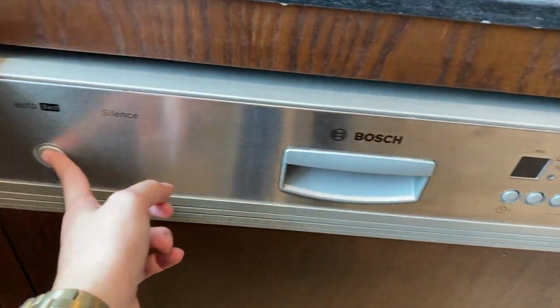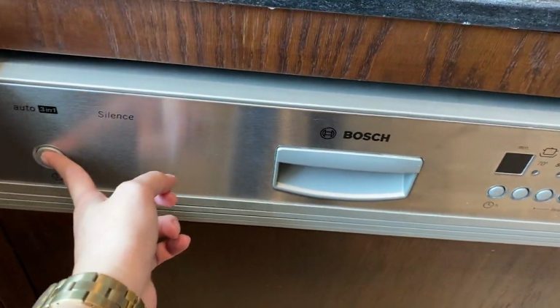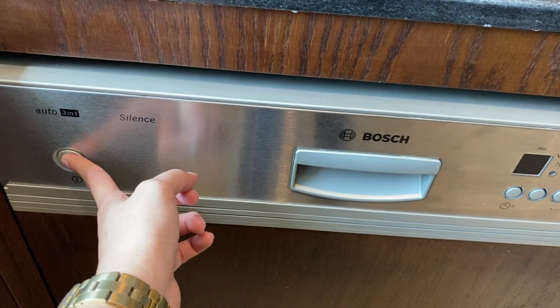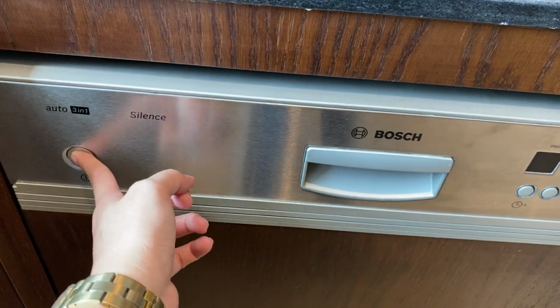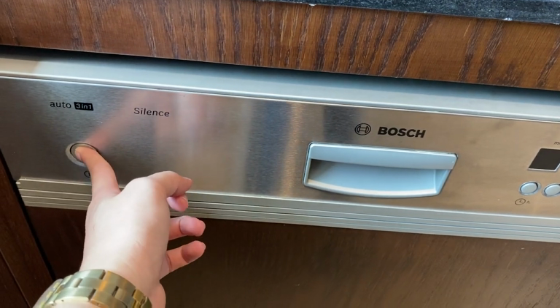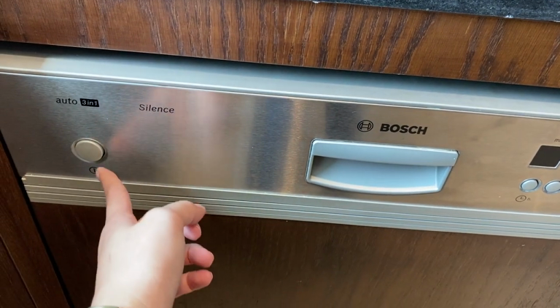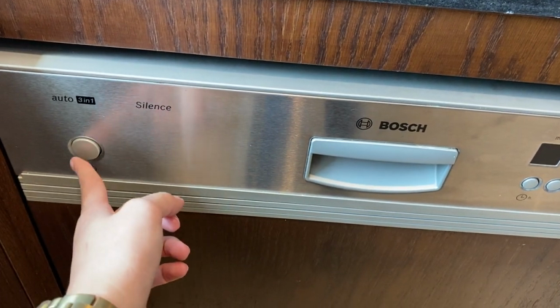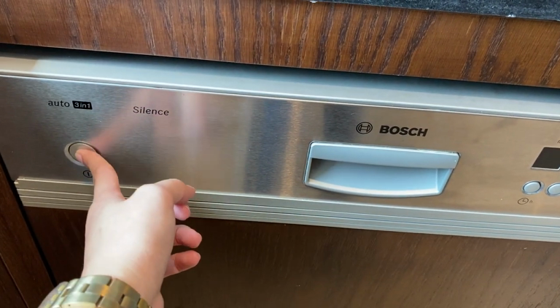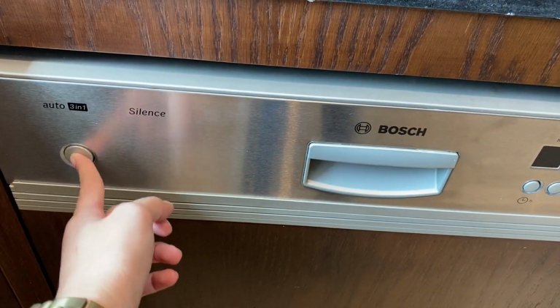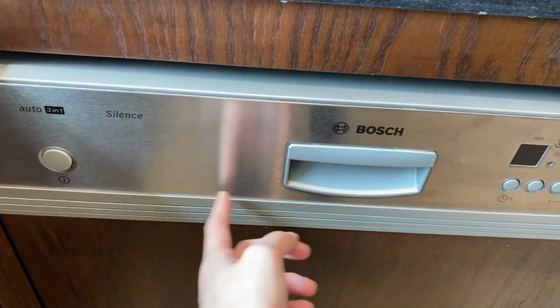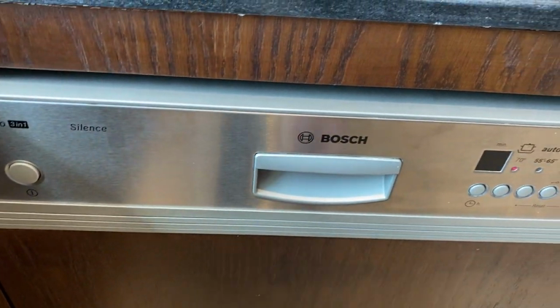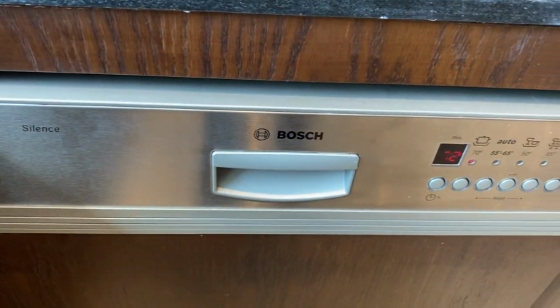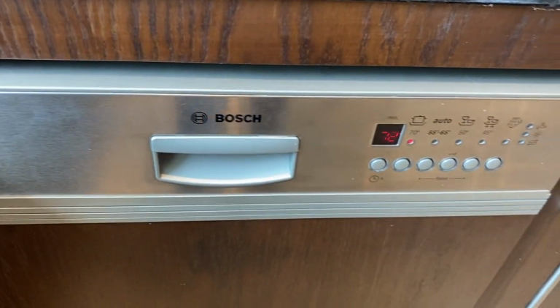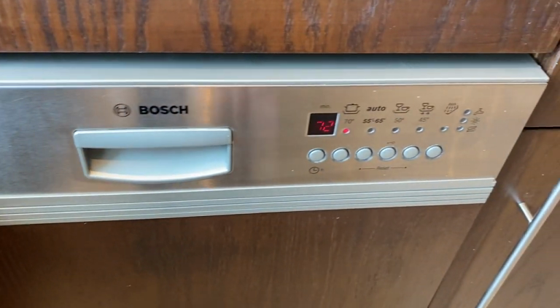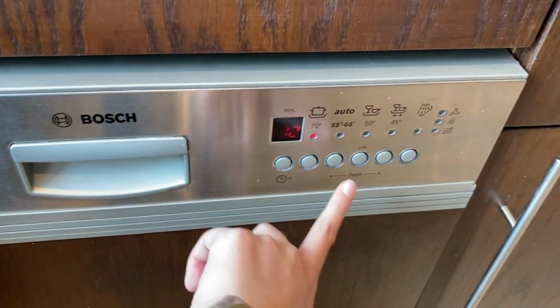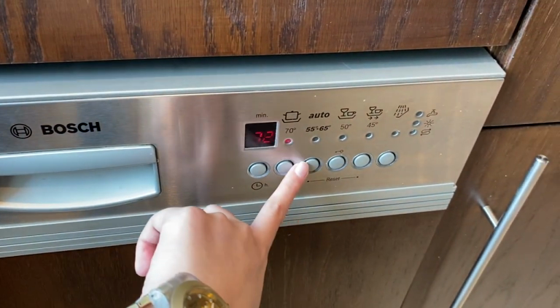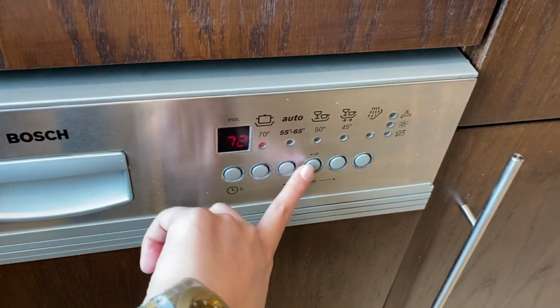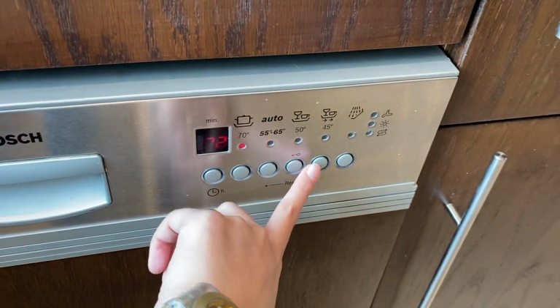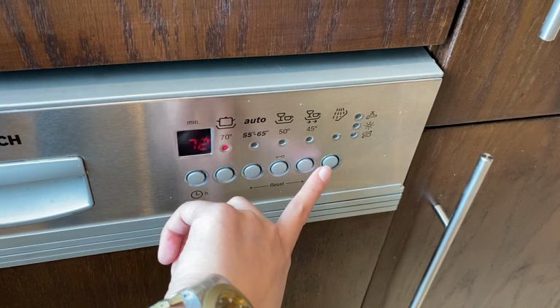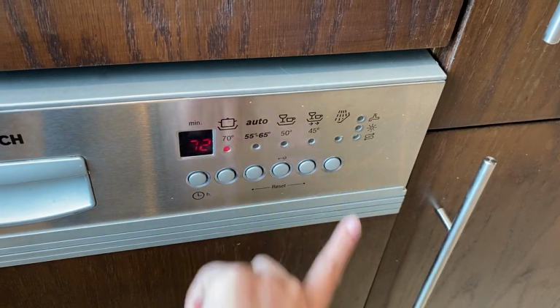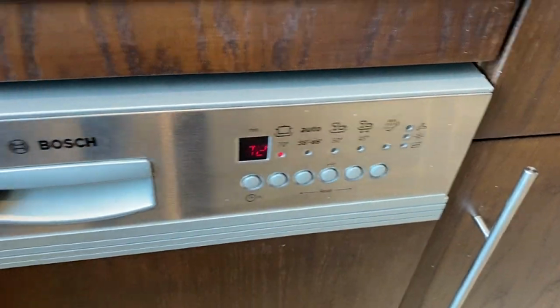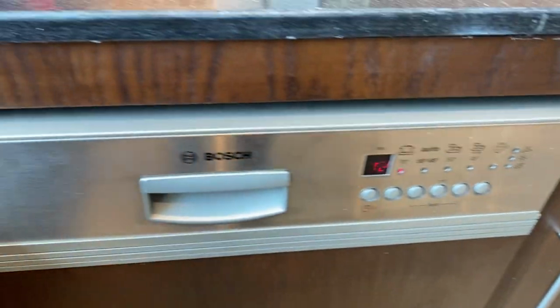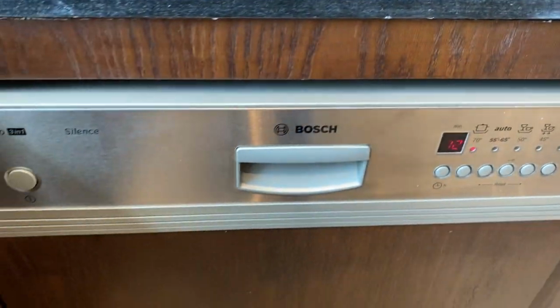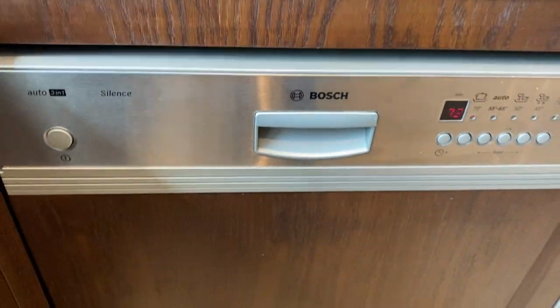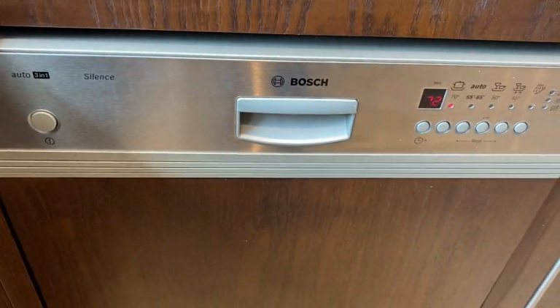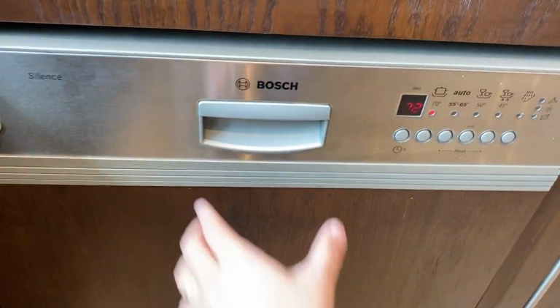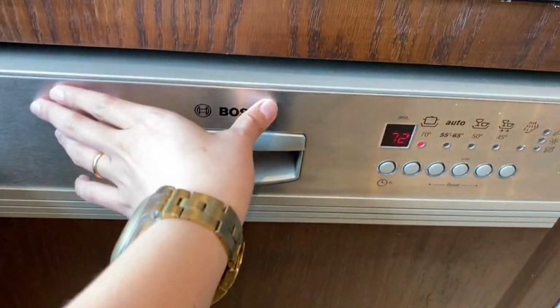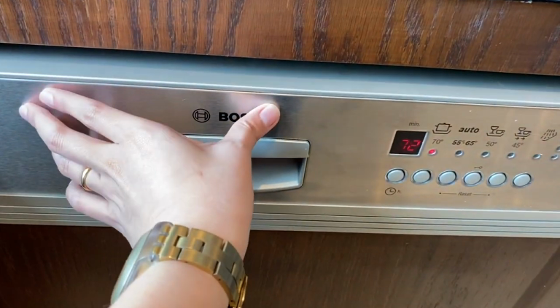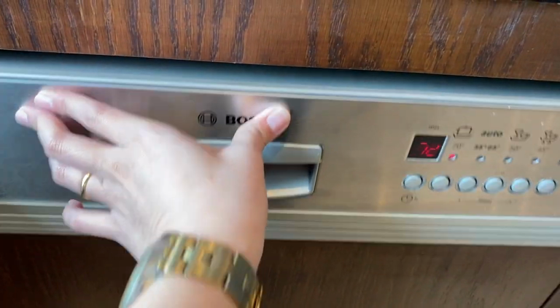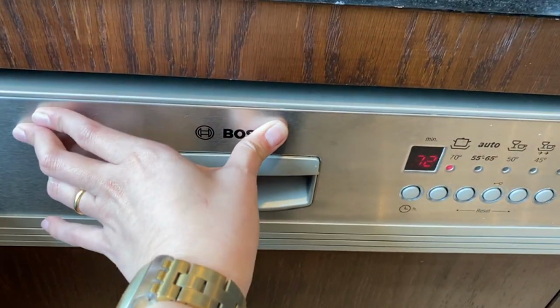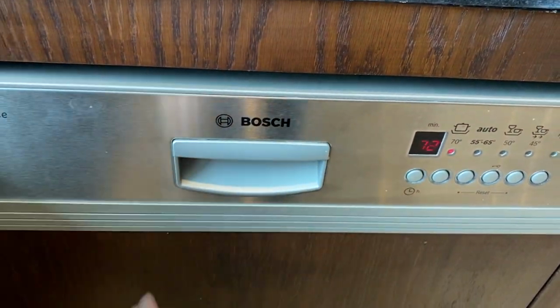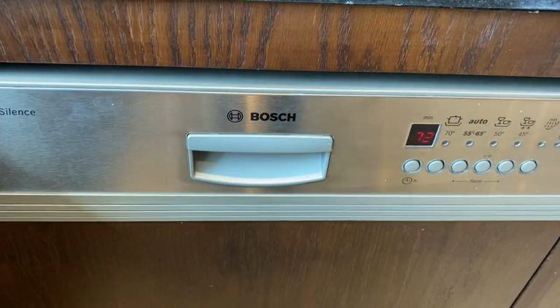Set the dishwasher by pressing this power button to turn on. Press these programs right here. Once you have selected the program, close the dishwasher.